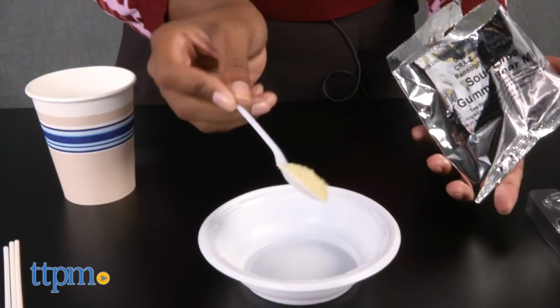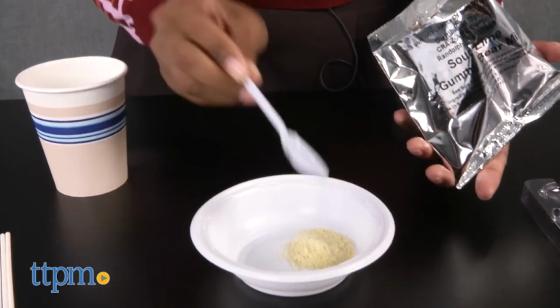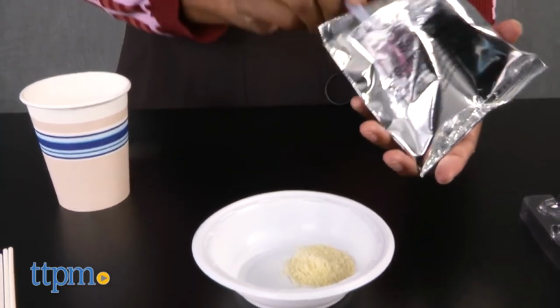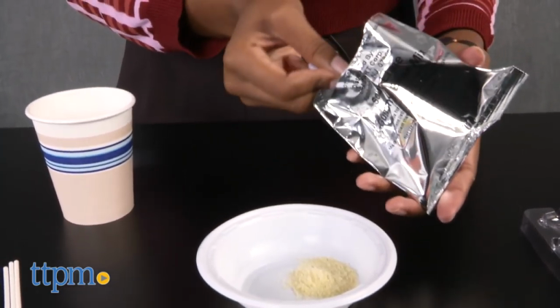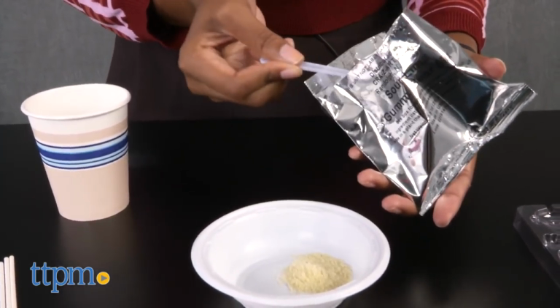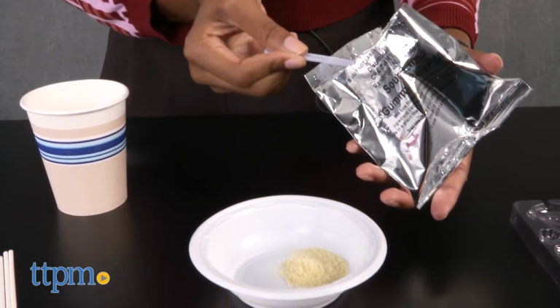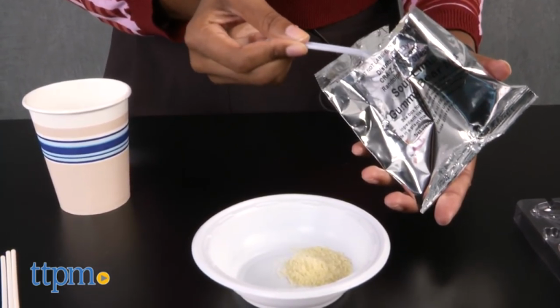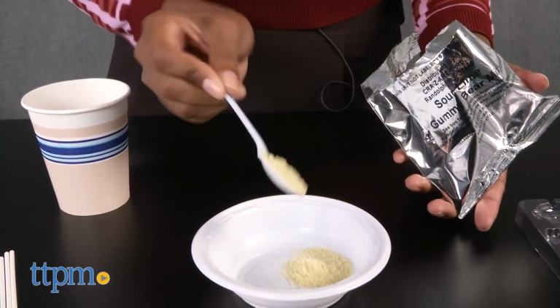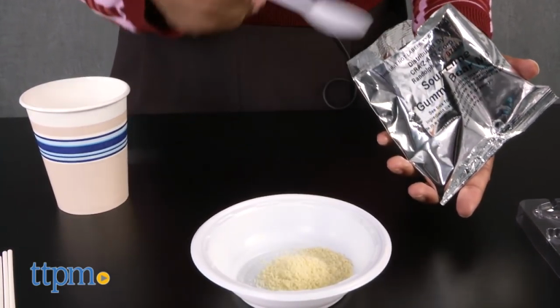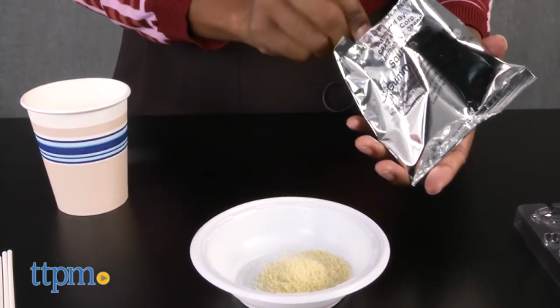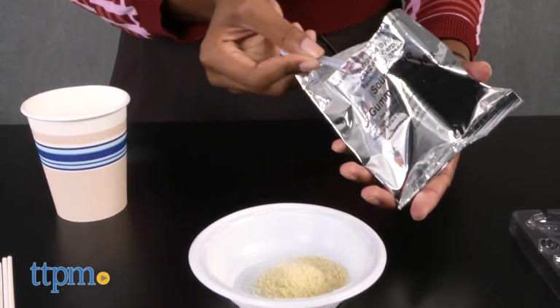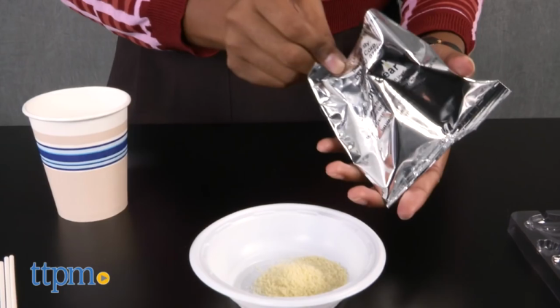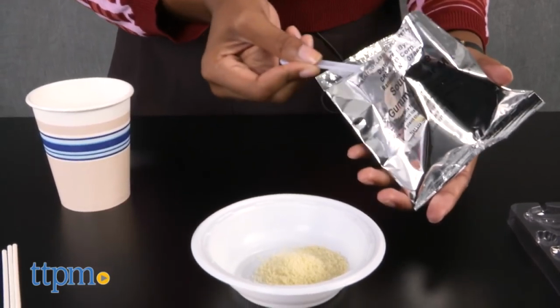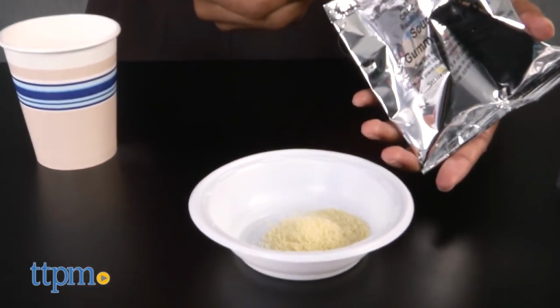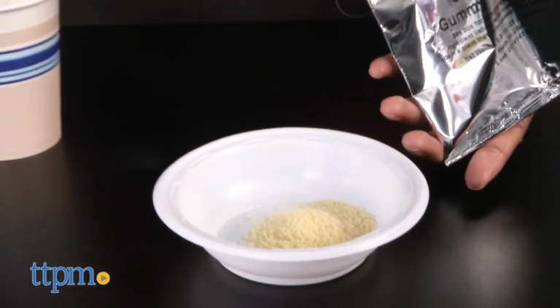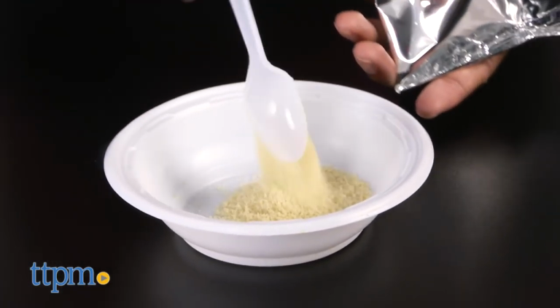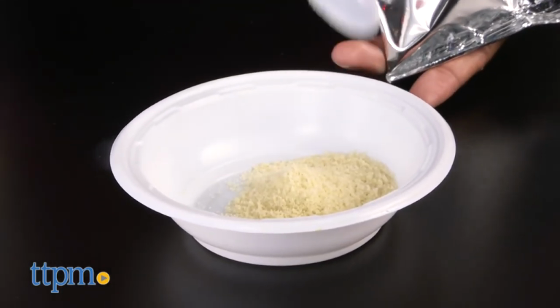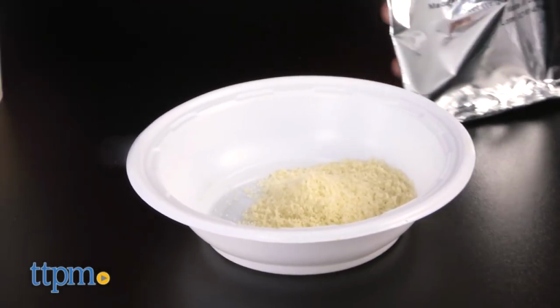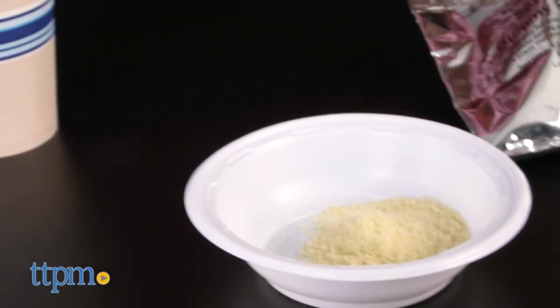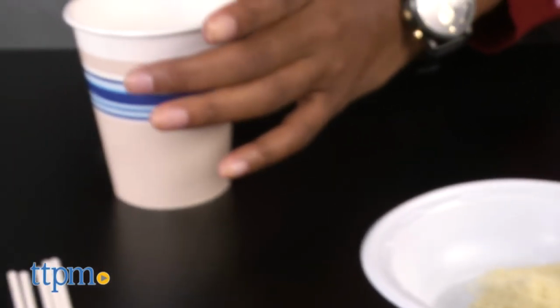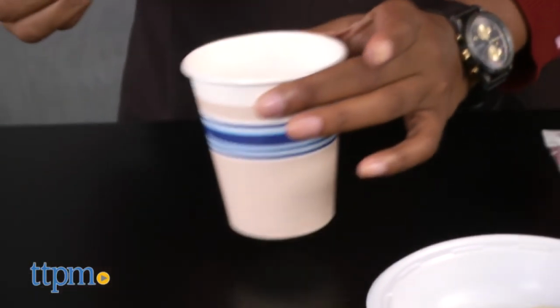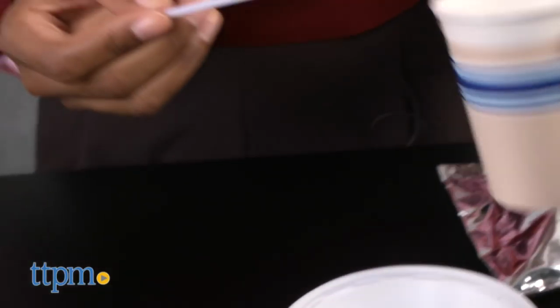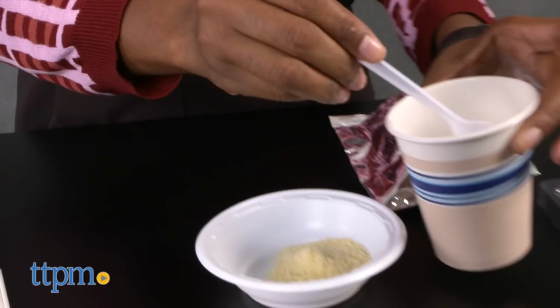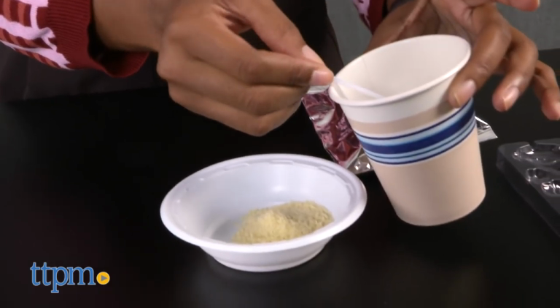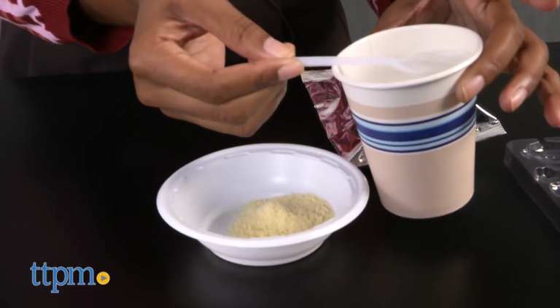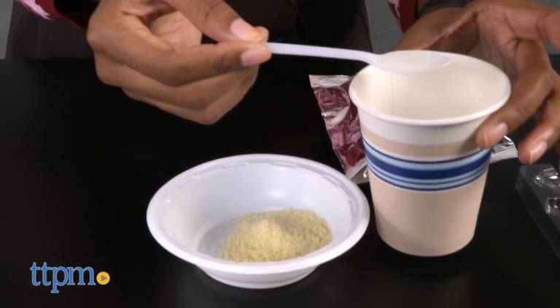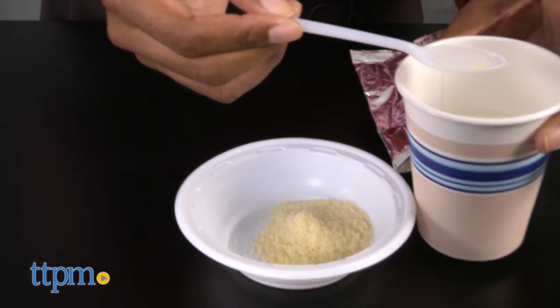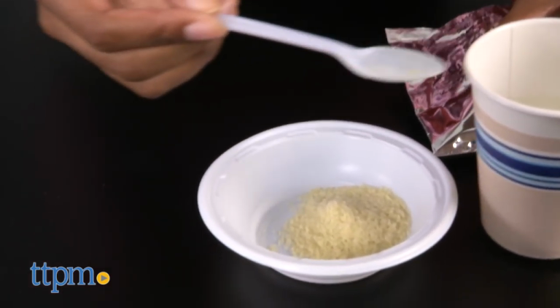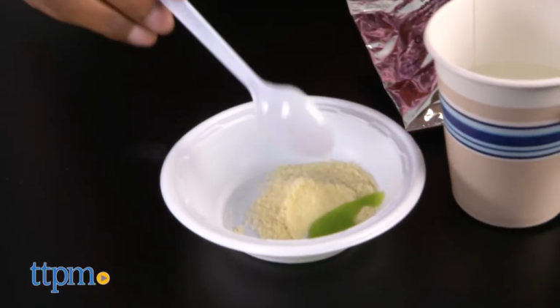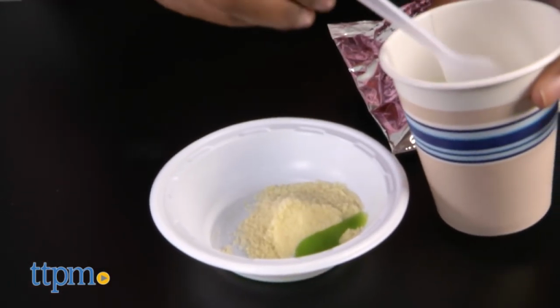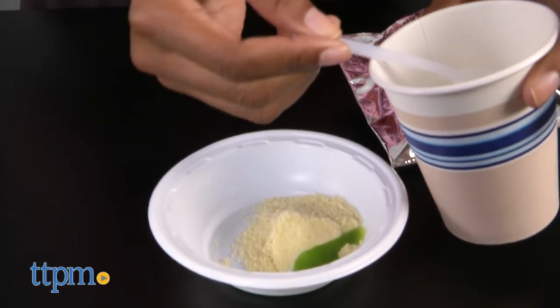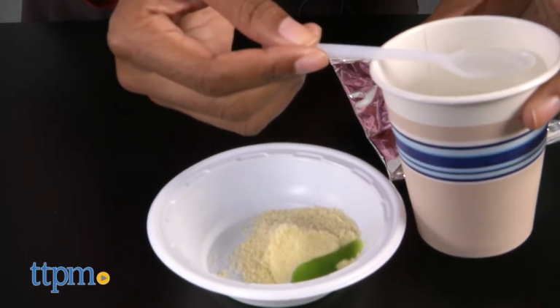To begin, find a clean flat surface to lay out all of your gummy maker tools. Next, choose which gummy flavor you would like to use. For a sweet taste, use pineapple, cherry, or blue raspberry. For a sour taste, use sour lime.